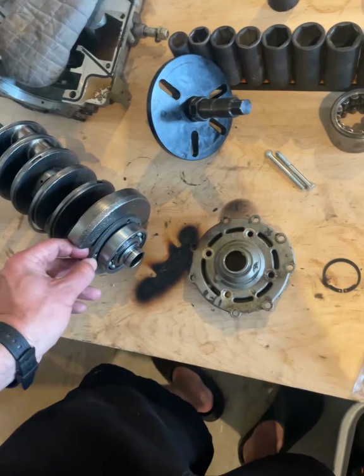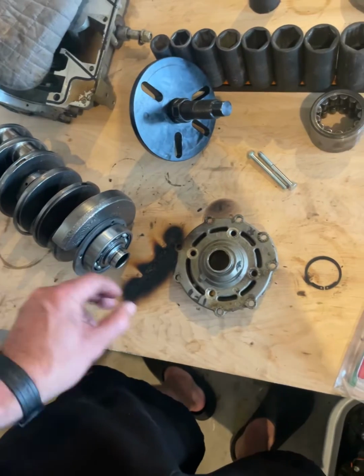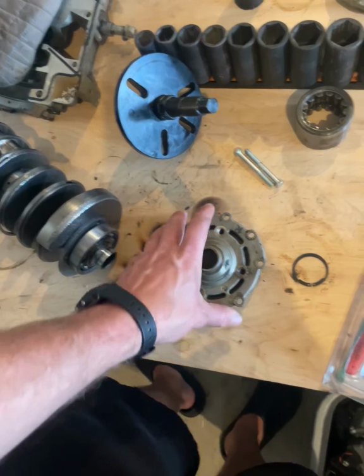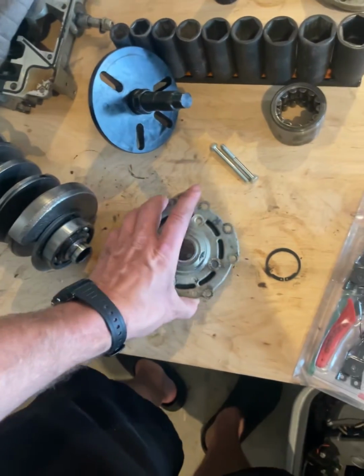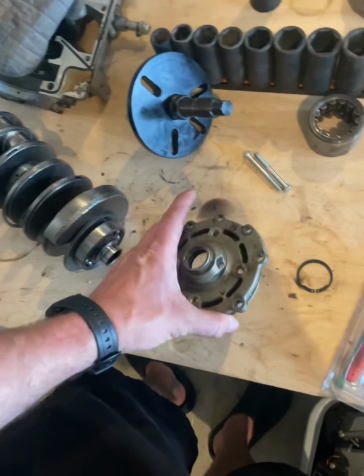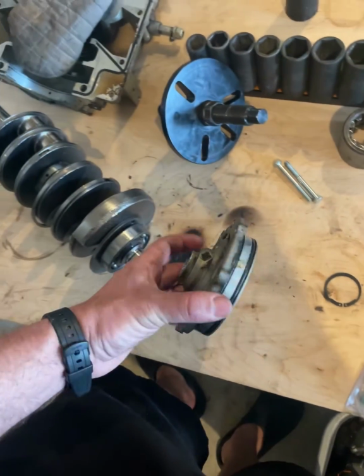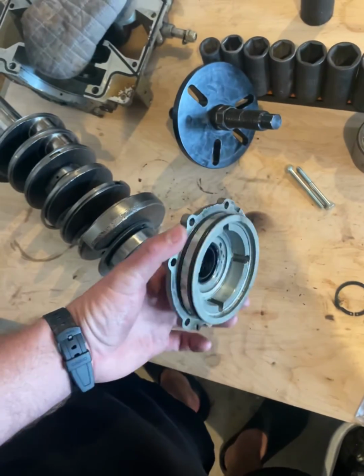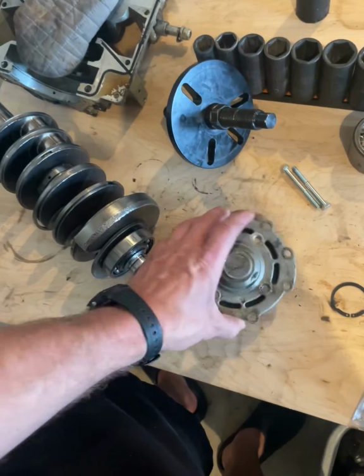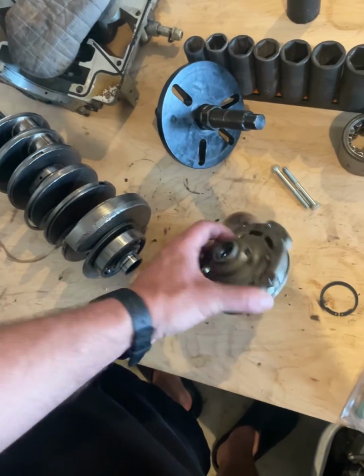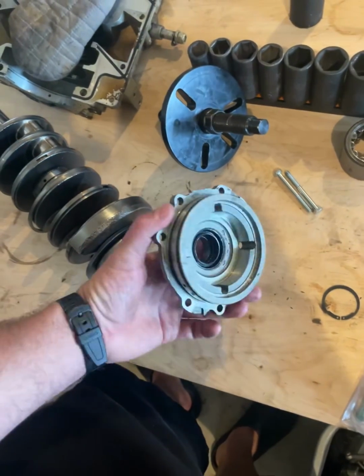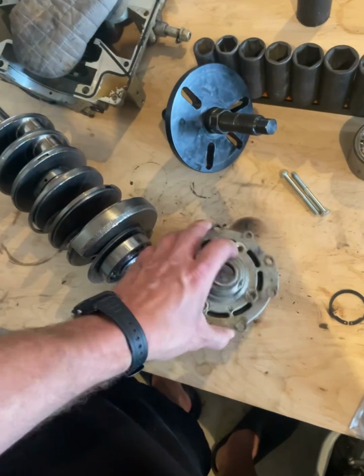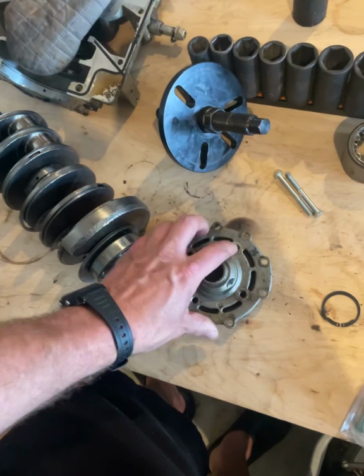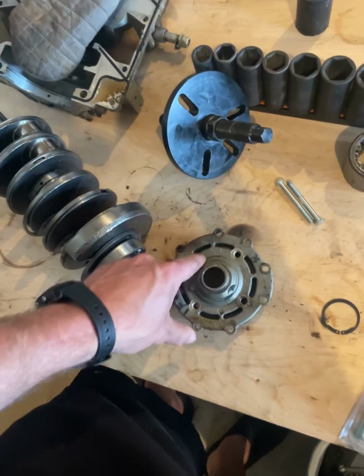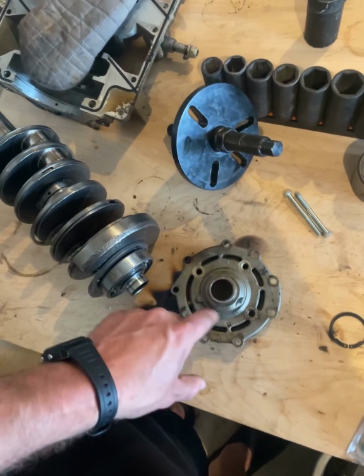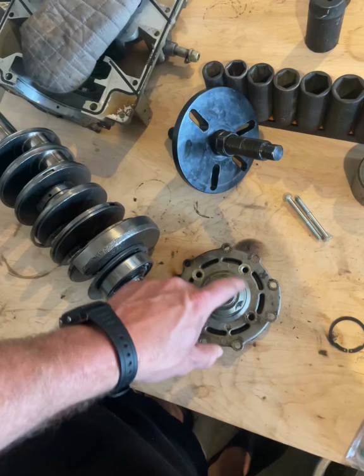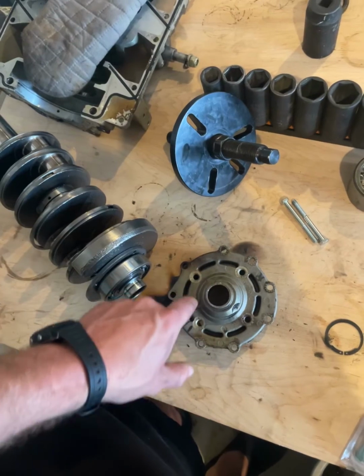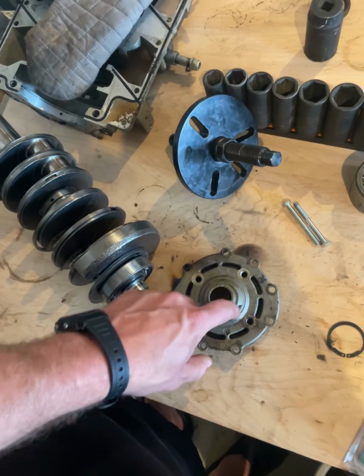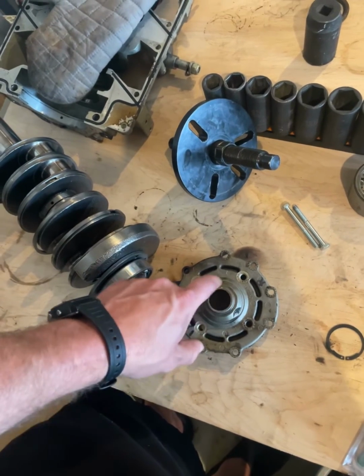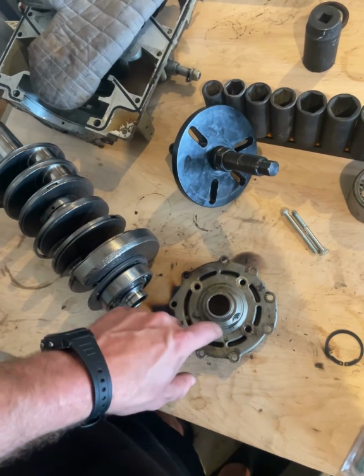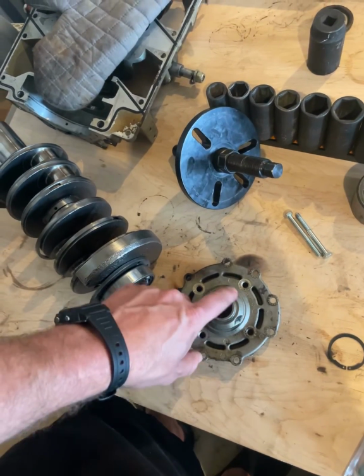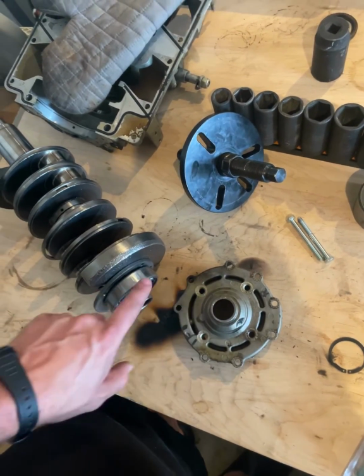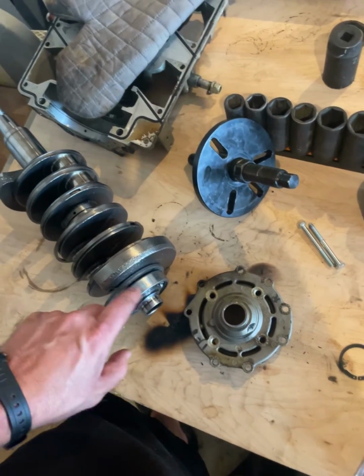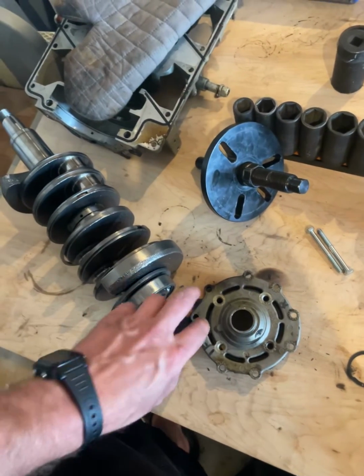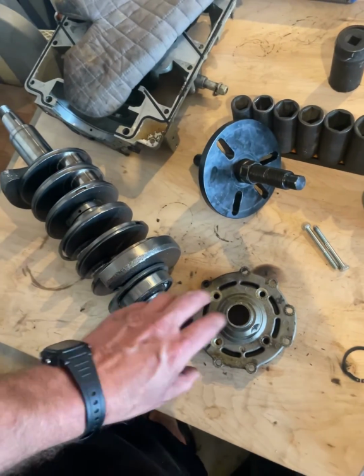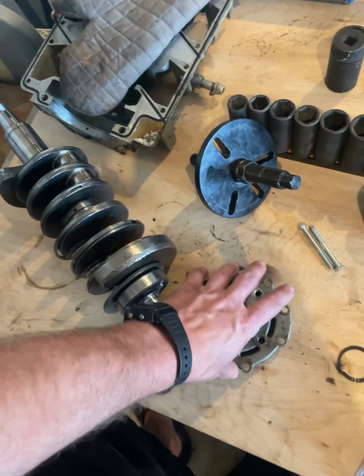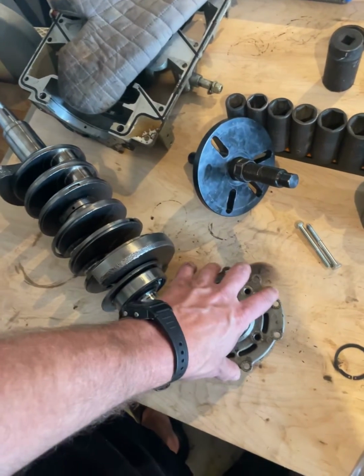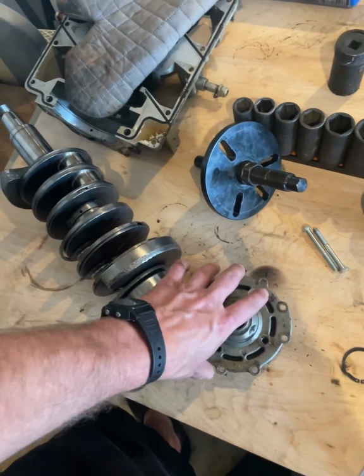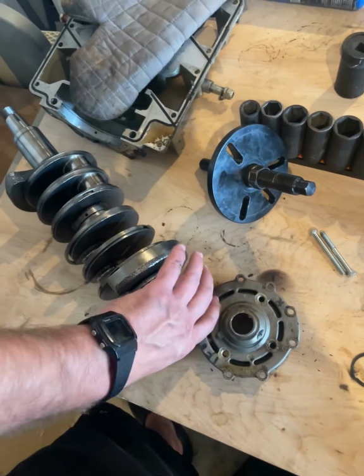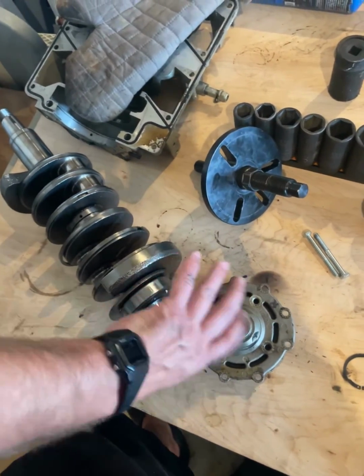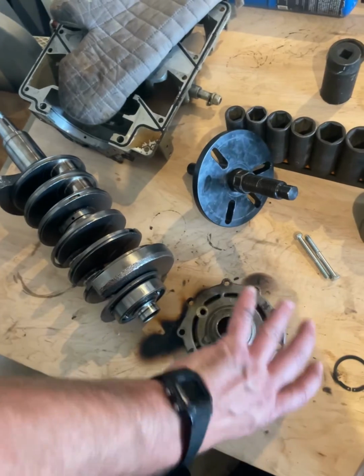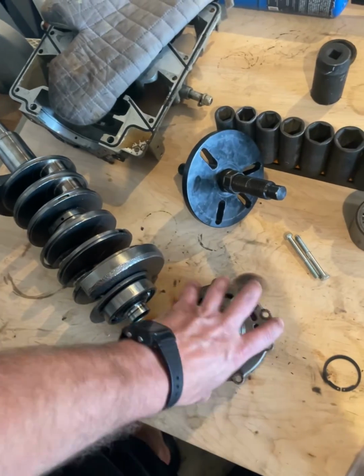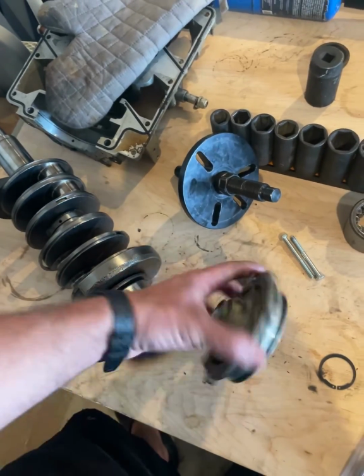If you need to get this off, you'll use a torch and heat all around here really hot, because this is aluminum and this is steel. Then grab a hot mitt and you'll be able to pull this directly off.